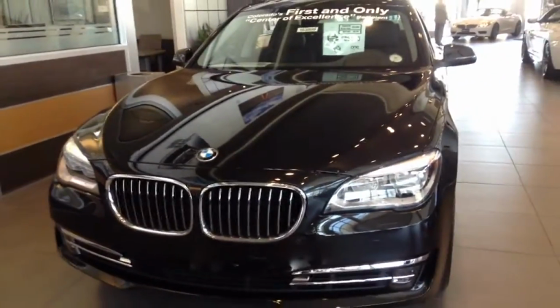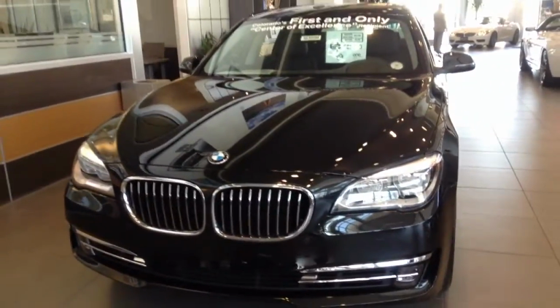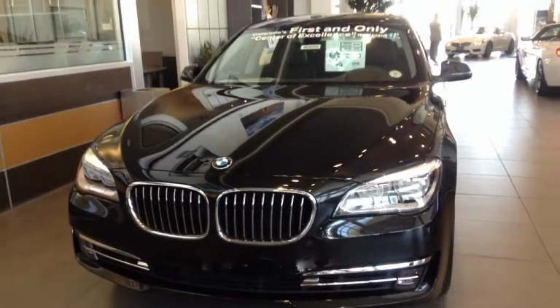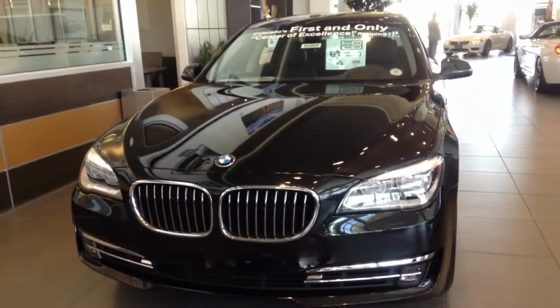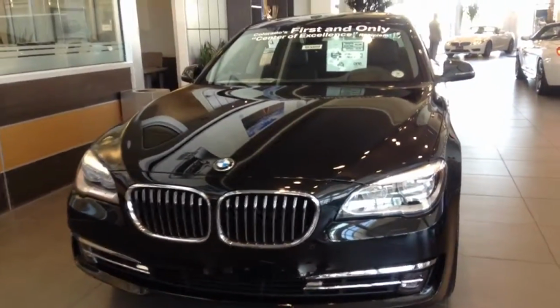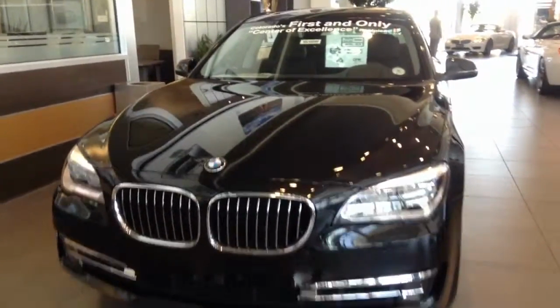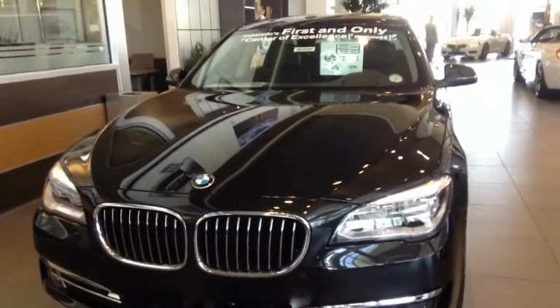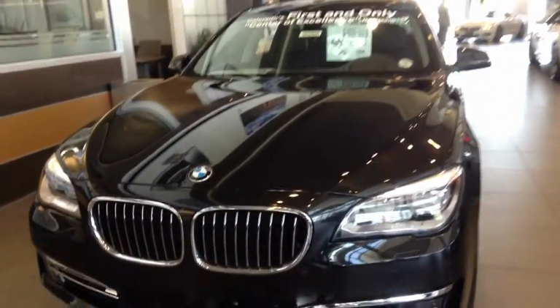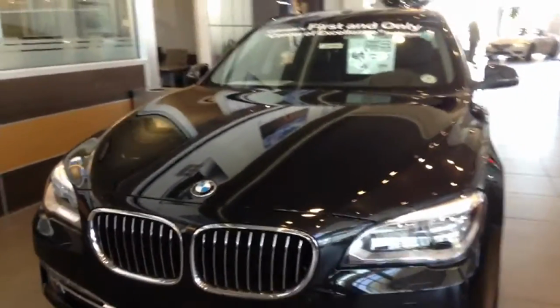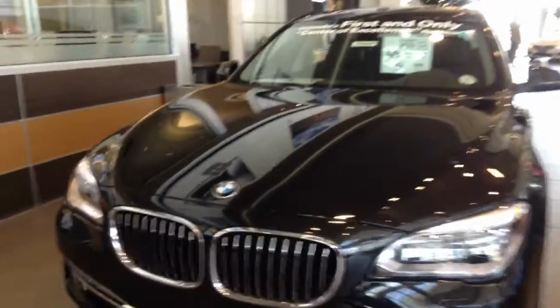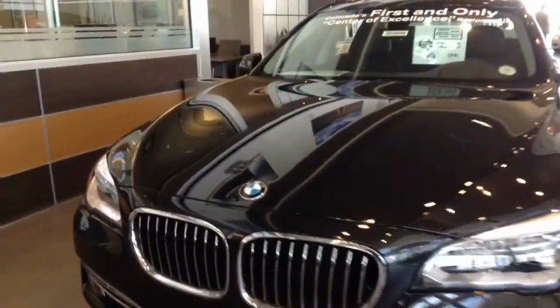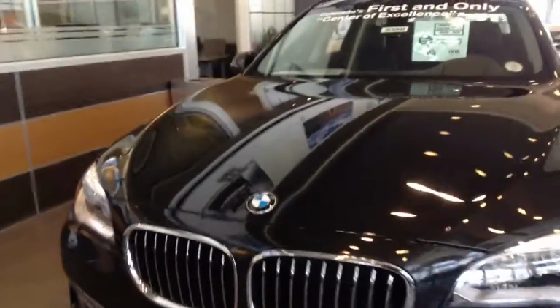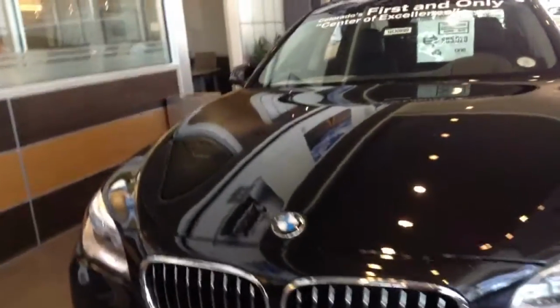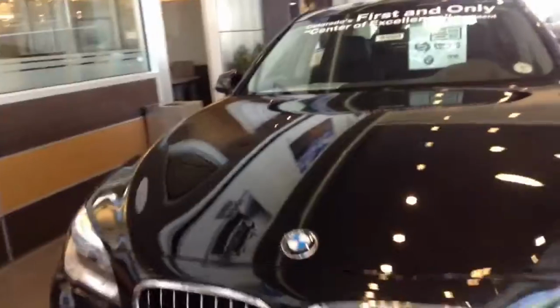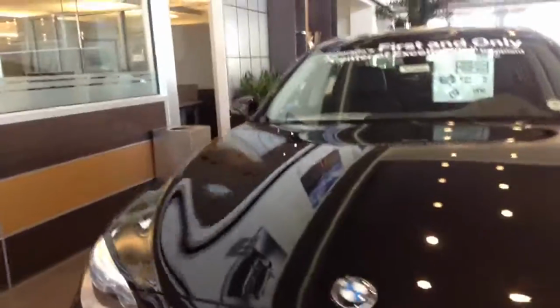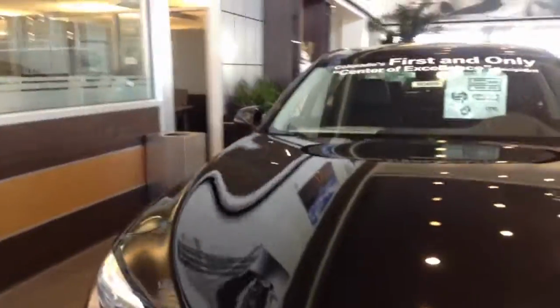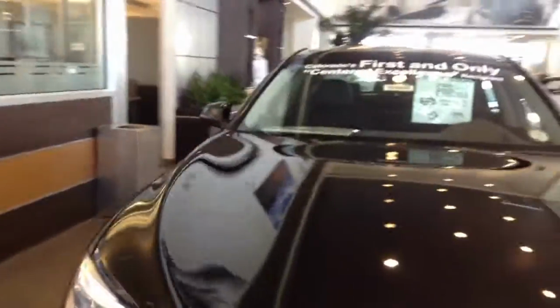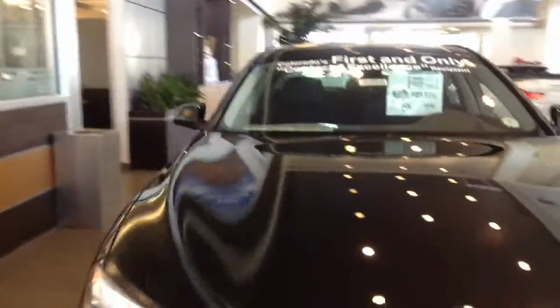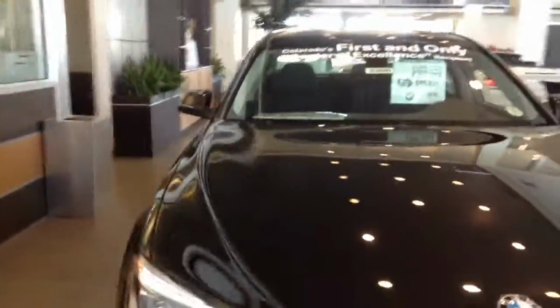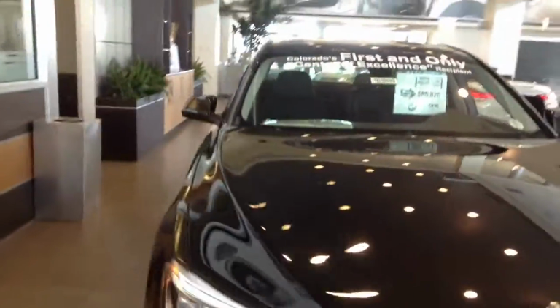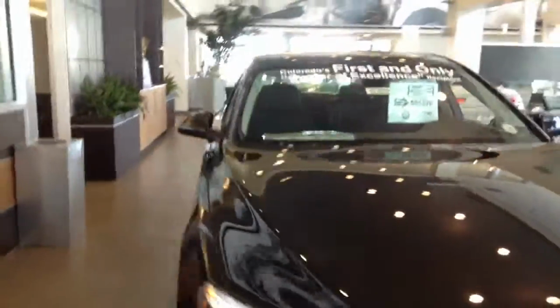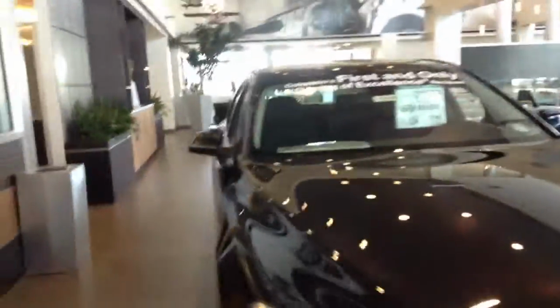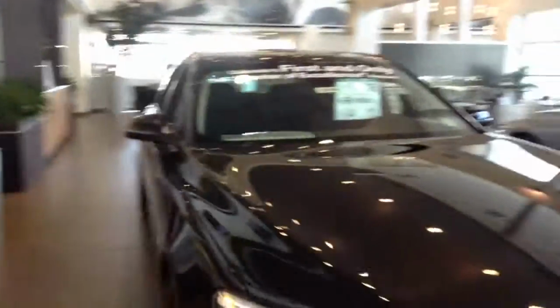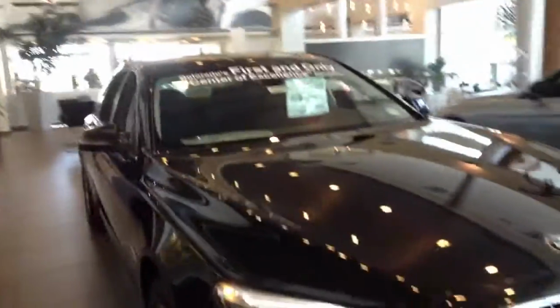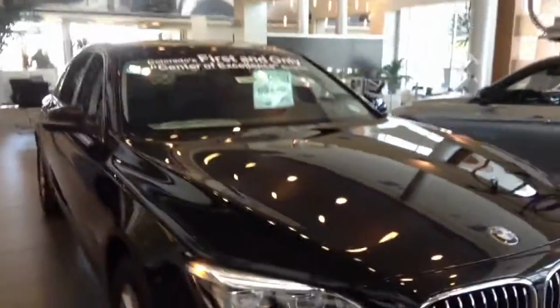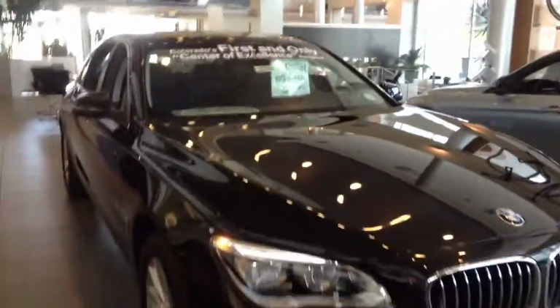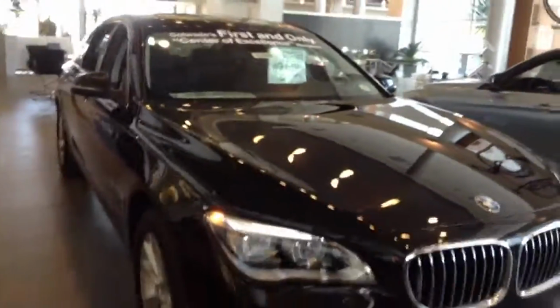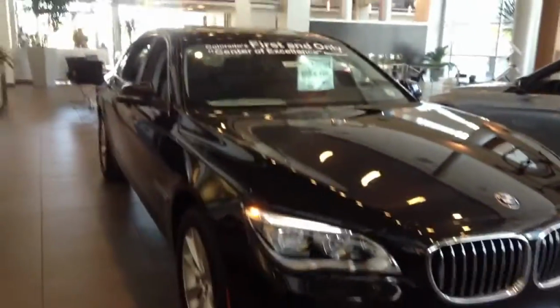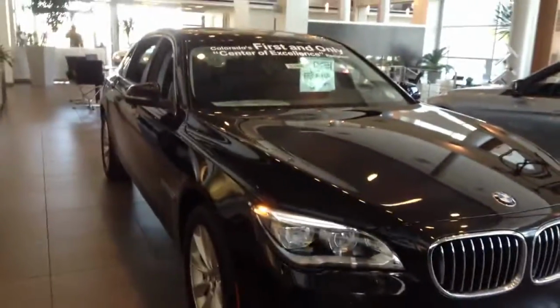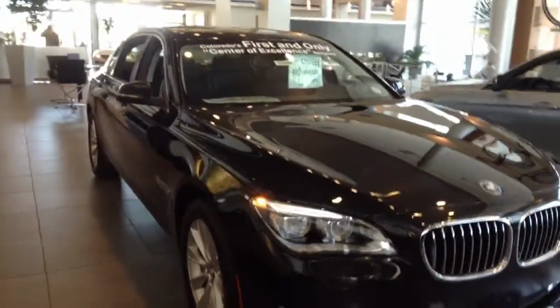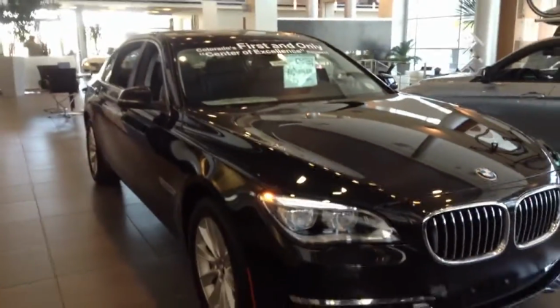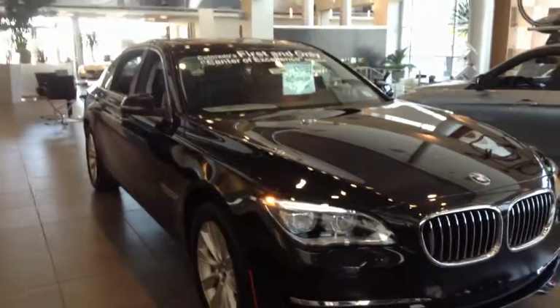This one also, the L just stands for 6 inches of additional legroom in the rear, so if you're looking for a short wheelbase or a long wheelbase, we've got a very large selection of these vehicles.